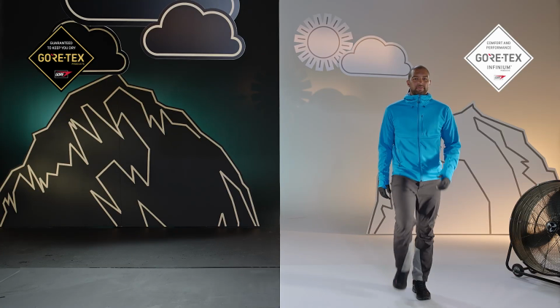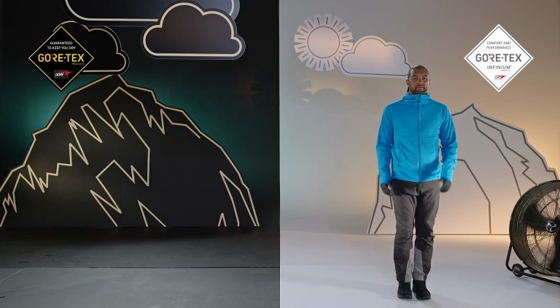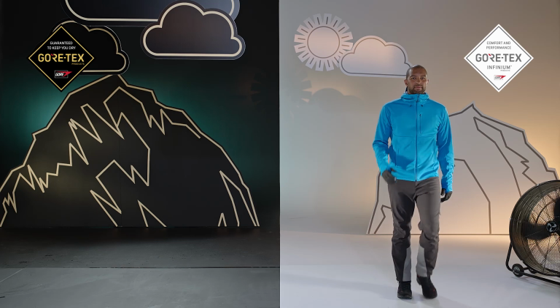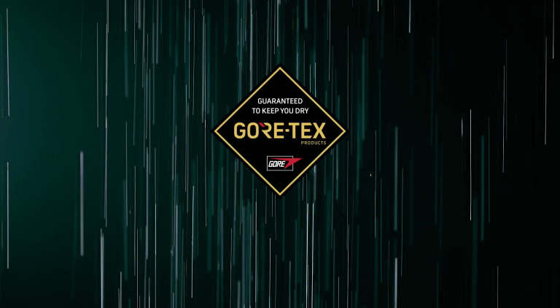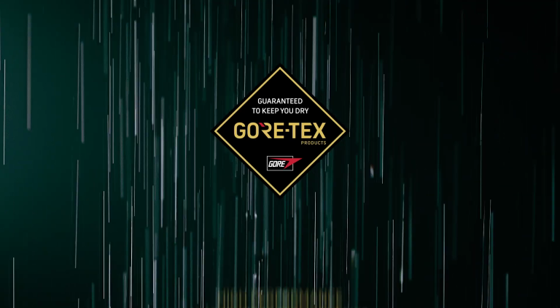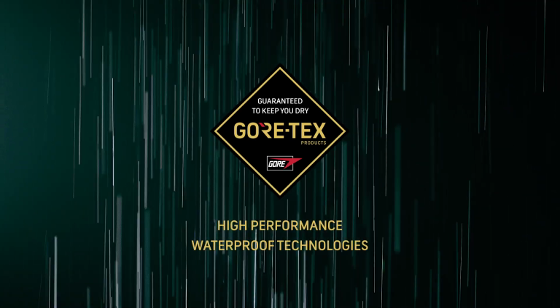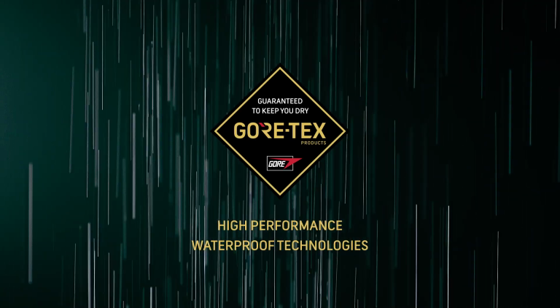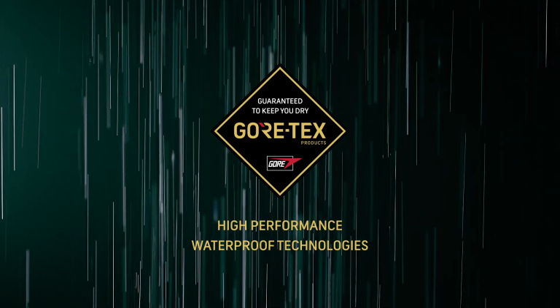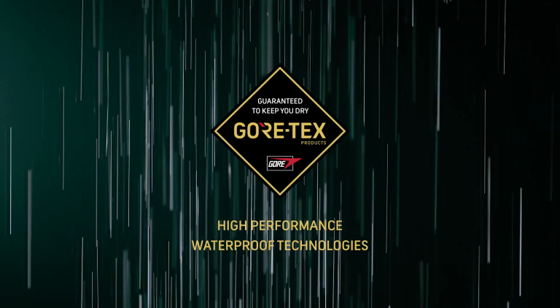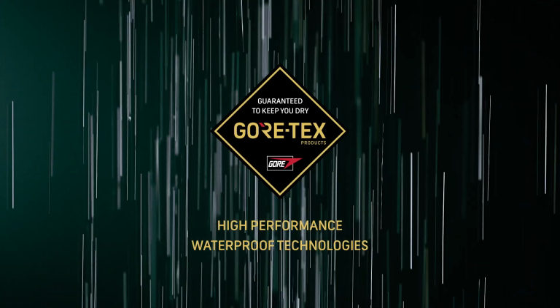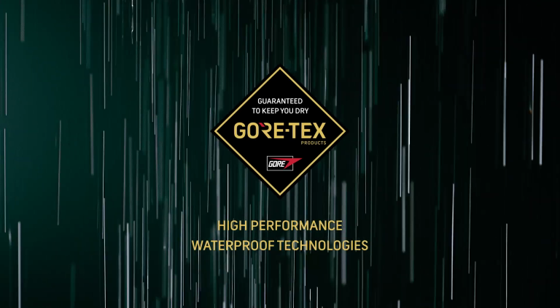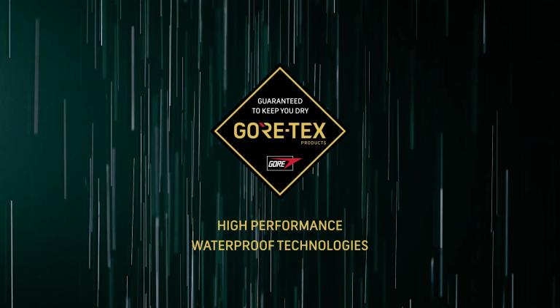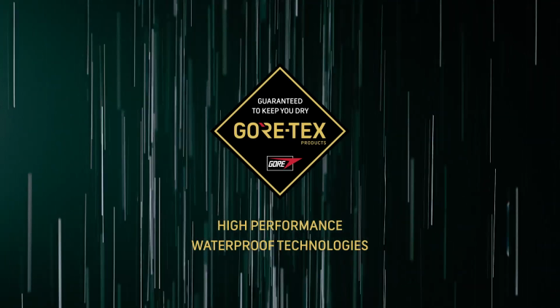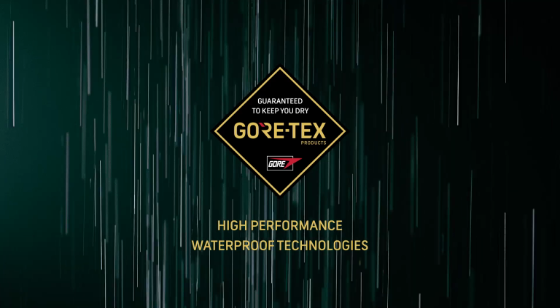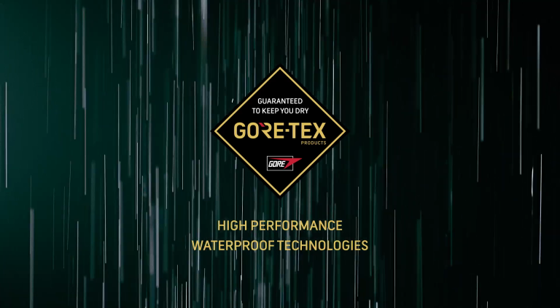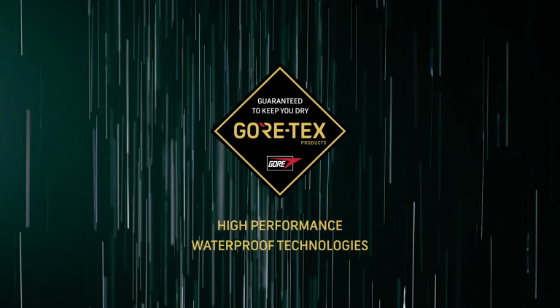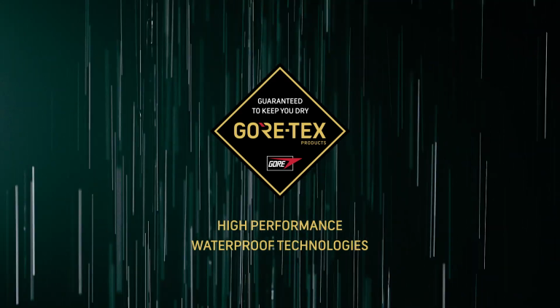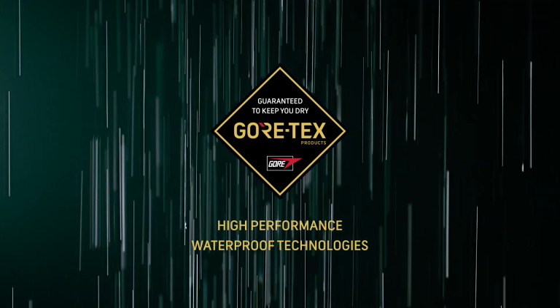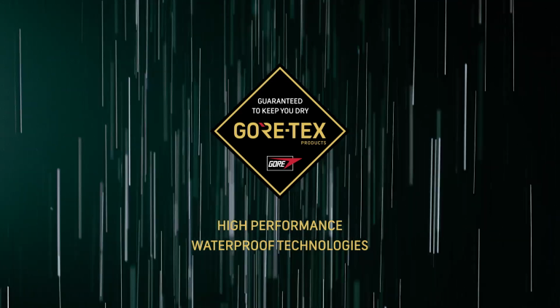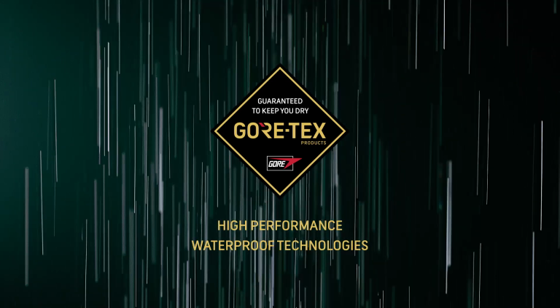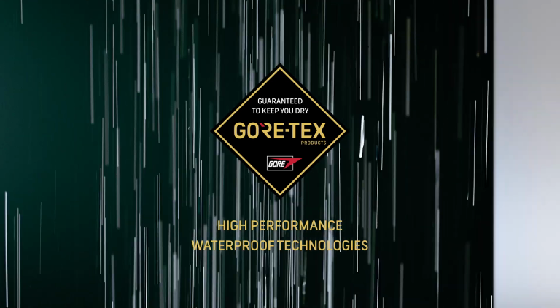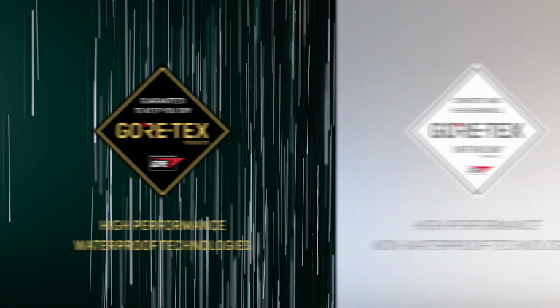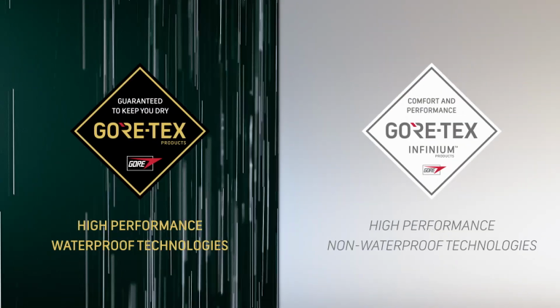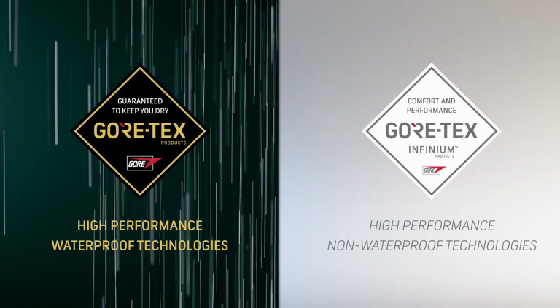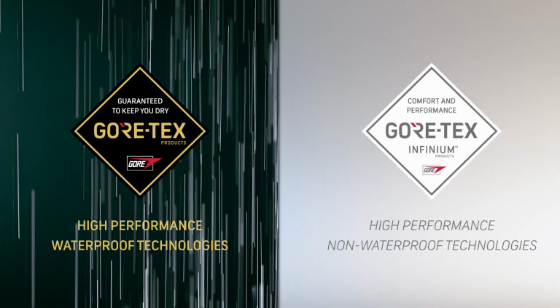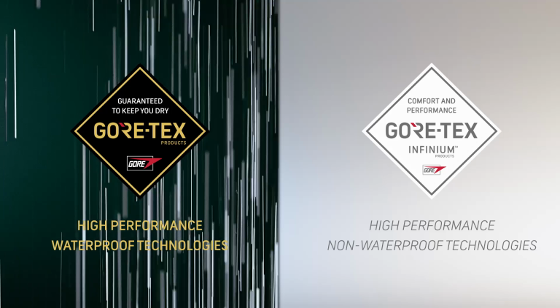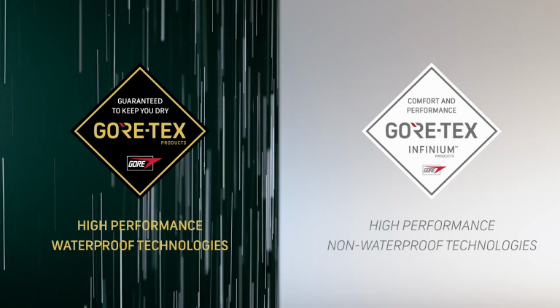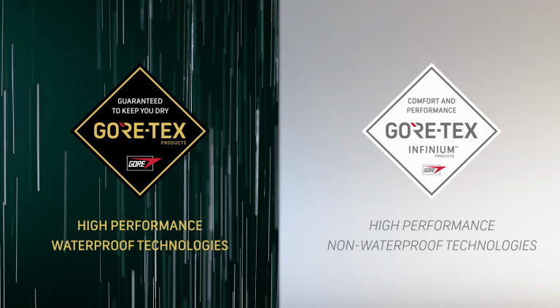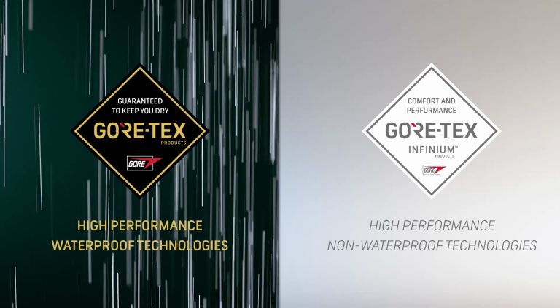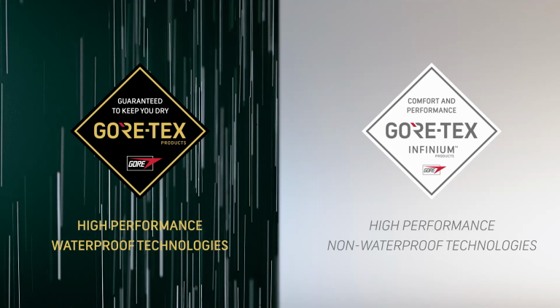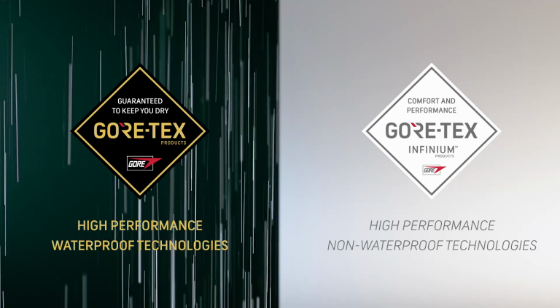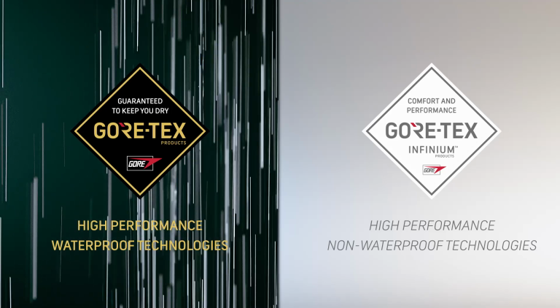To sum up: Gore-Tex products with a 'Guaranteed to Keep You Dry' promise are the ideal choice when you need clothing and shoes that are guaranteed to be waterproof. Gore-Tex Infinium products are the right choice when protection from the wind and versatile comfort are the priority.